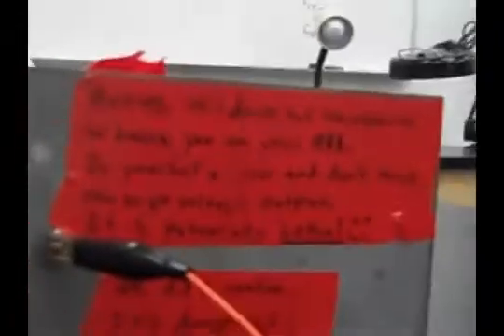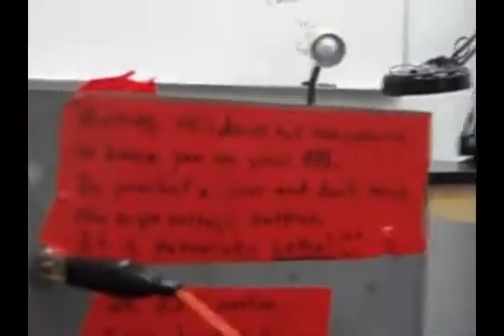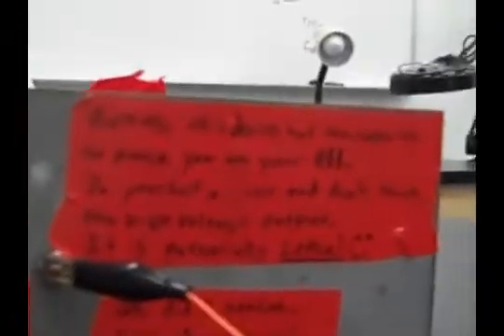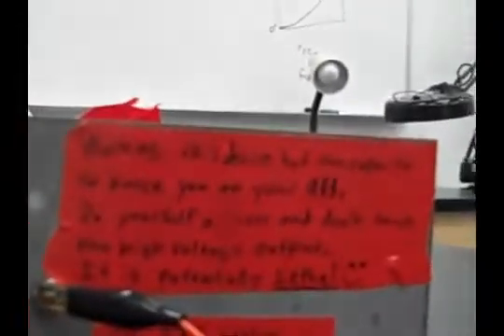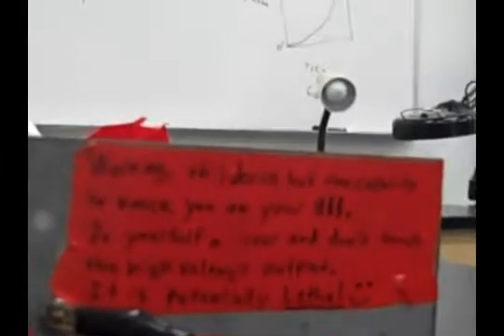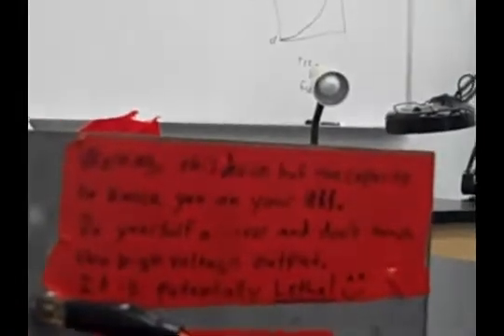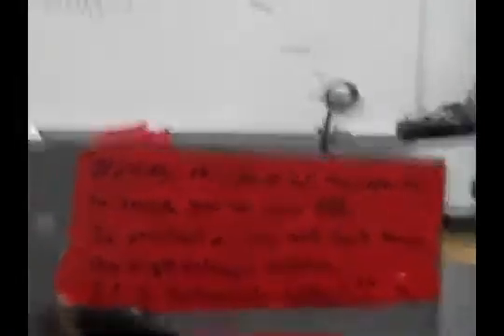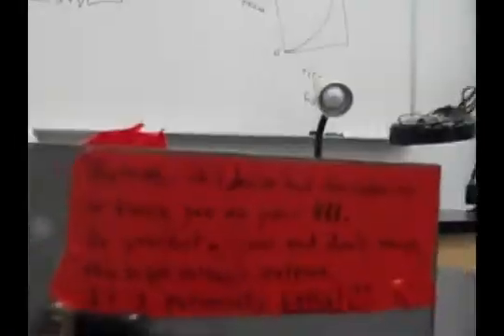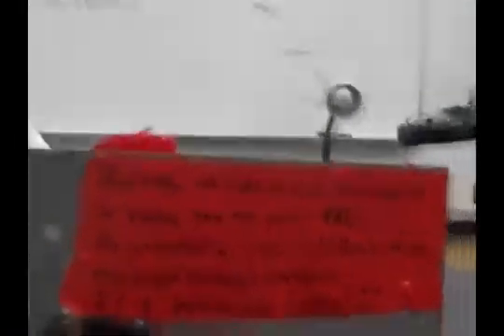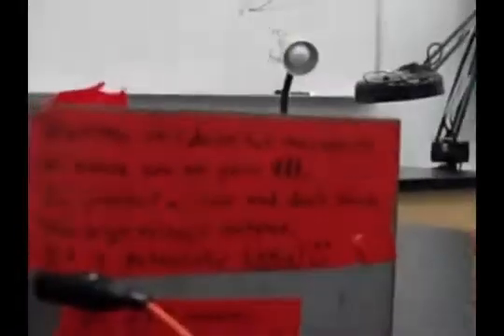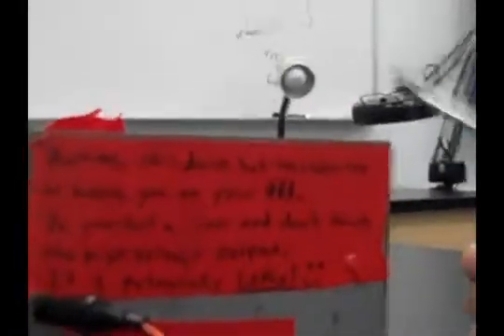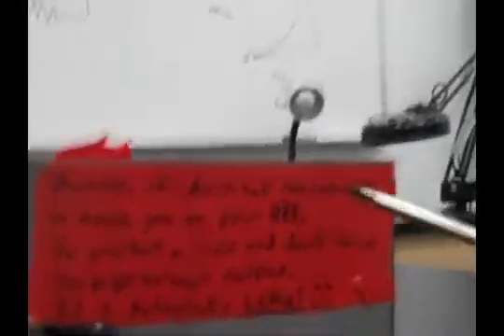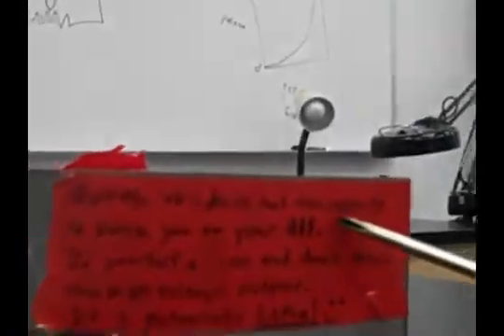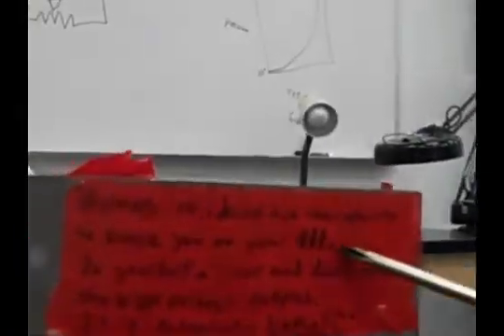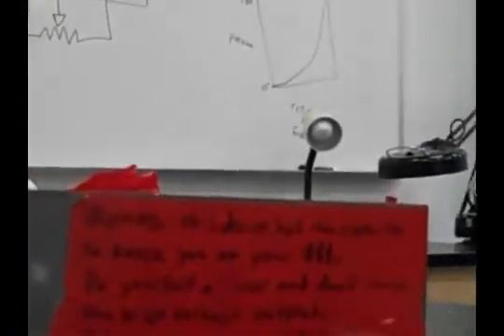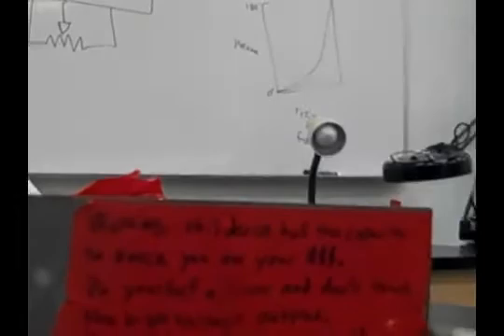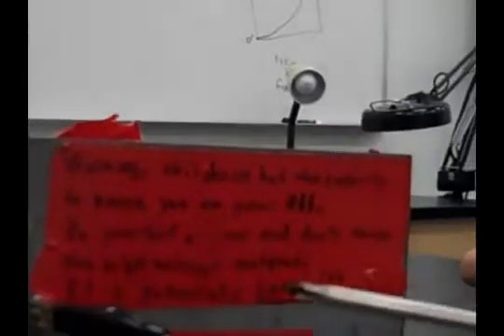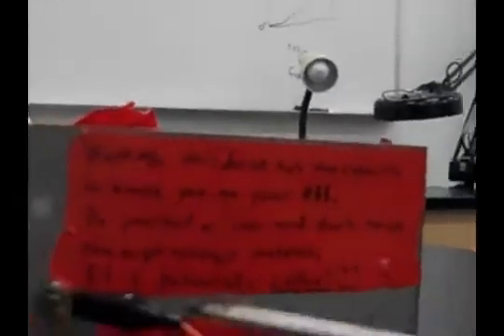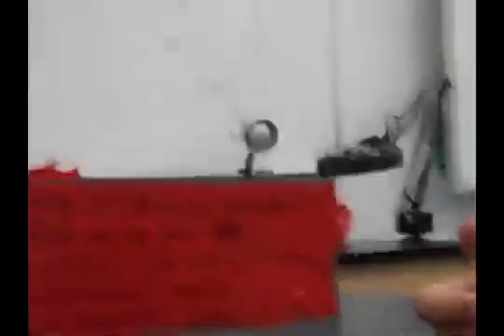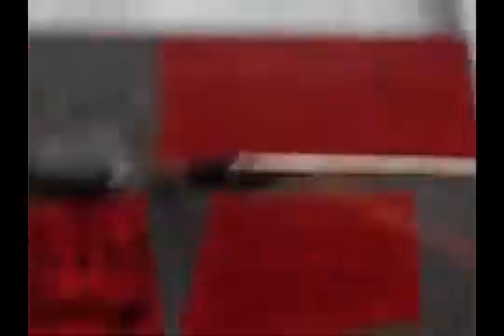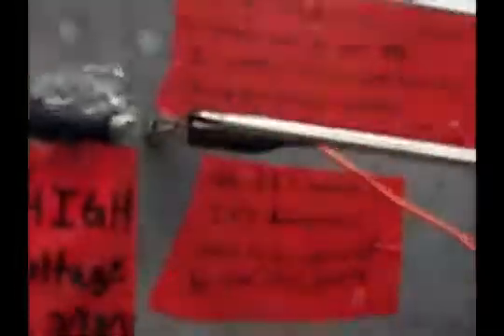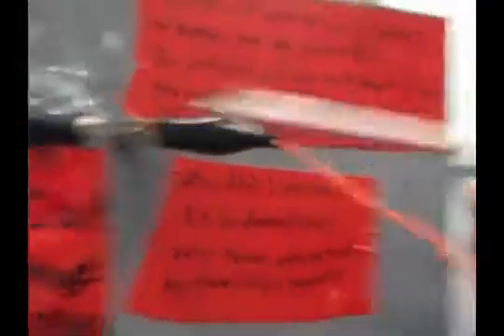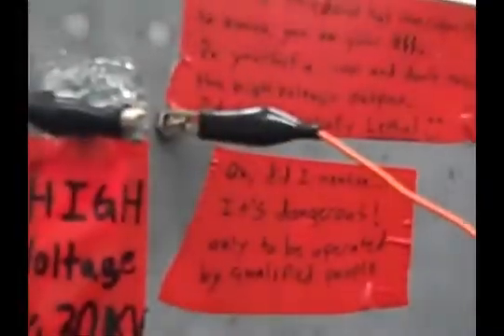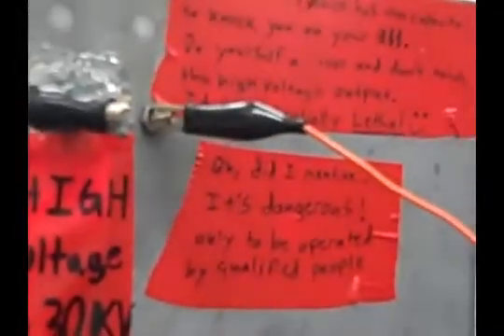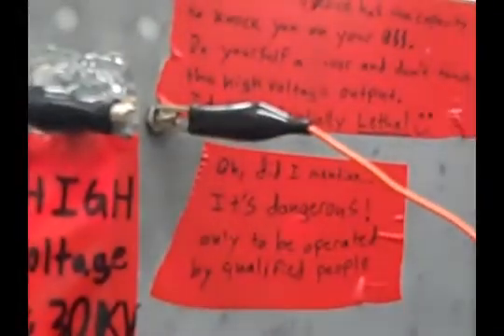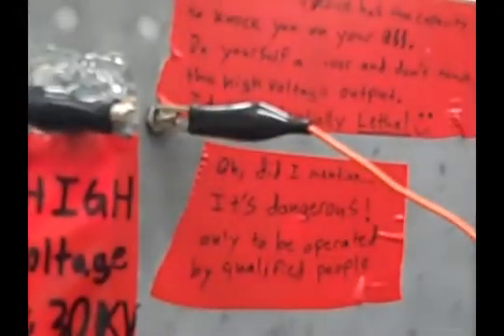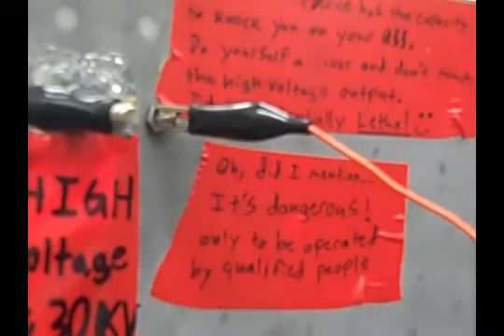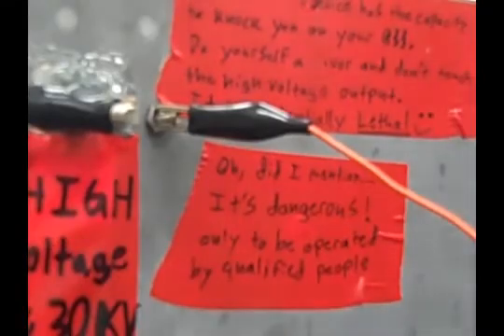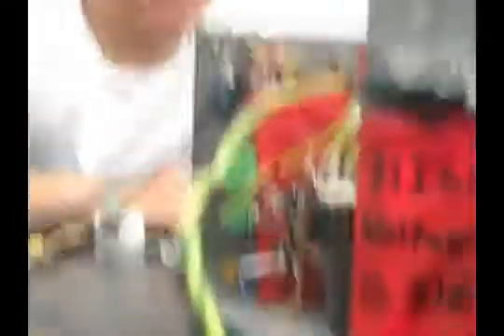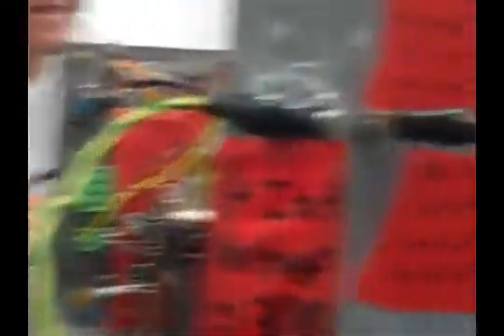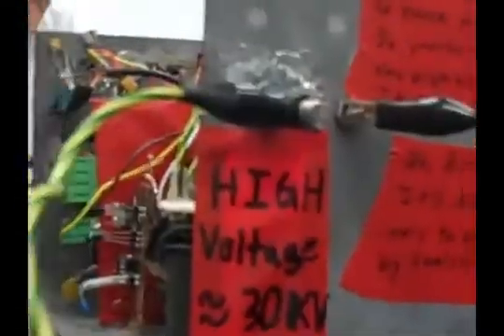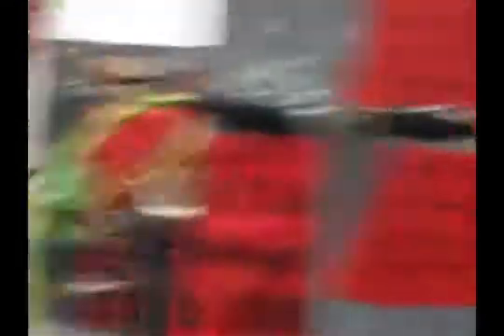Warning: this device has the capacity to knock you on your rear end. Do yourself a favor and don't touch the high voltage output — it's pretty lethal. It's dangerous and only to be operated by qualified people. High voltage up to 30 kilovolts.